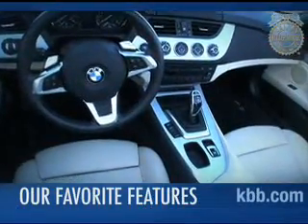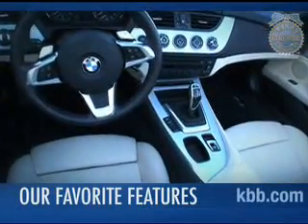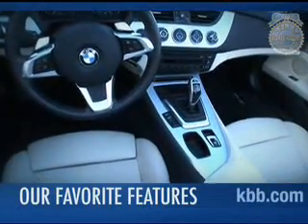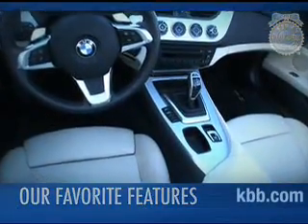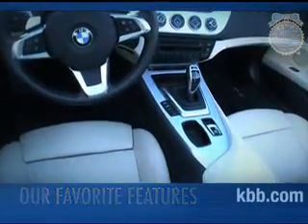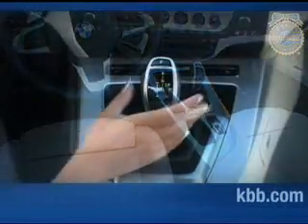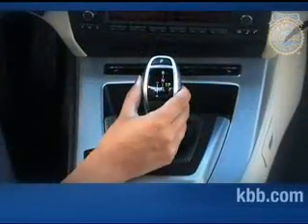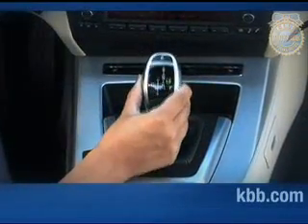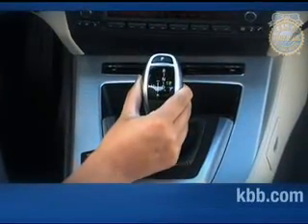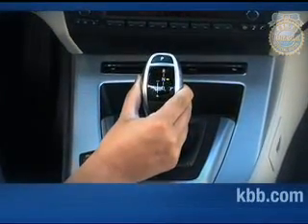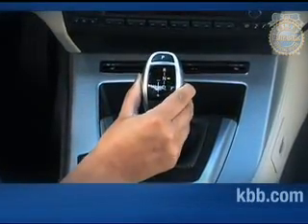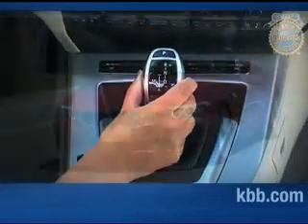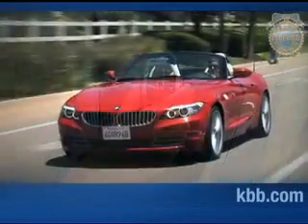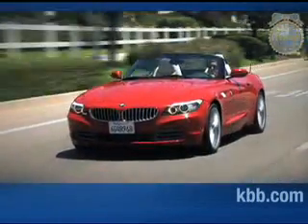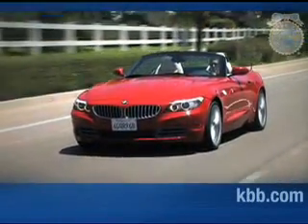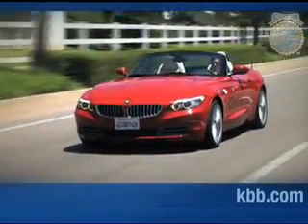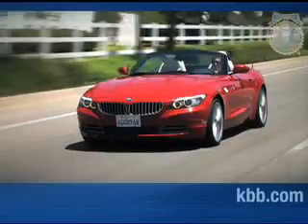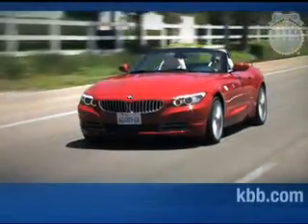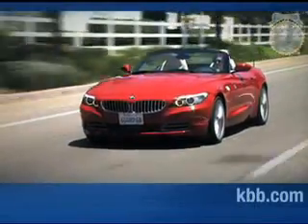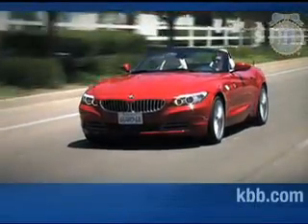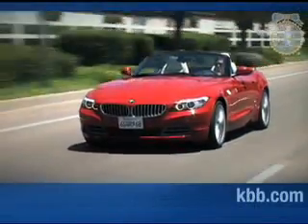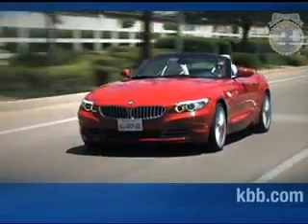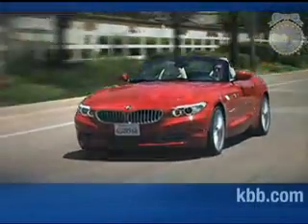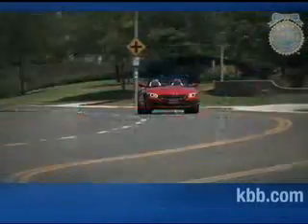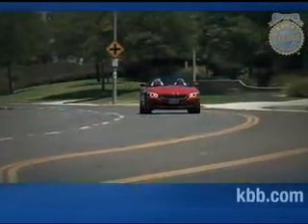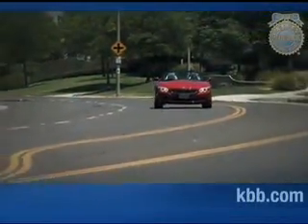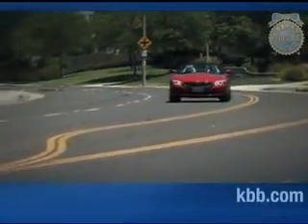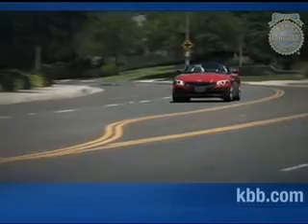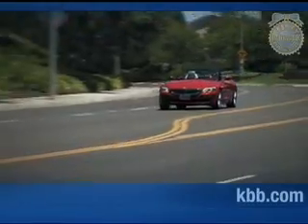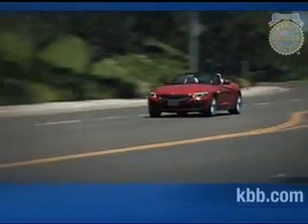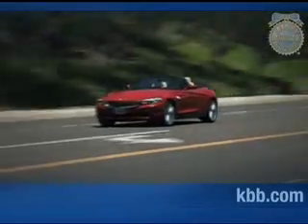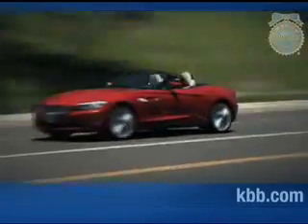One of our favorite features on the BMW Z4 is the seven-speed dual-clutch transmission offered on the 35i model. With ultra-quick upshifts and perfectly matched downshifts, the Z4's double-clutch transmission offers the sporty feel and control of a manual with the clutchless convenience of an automatic.